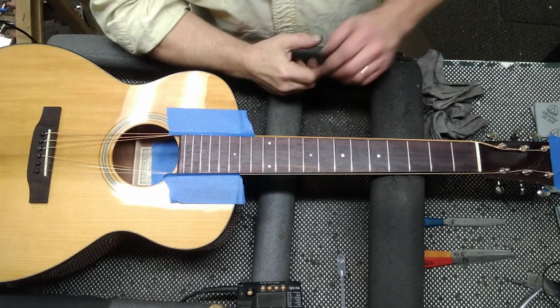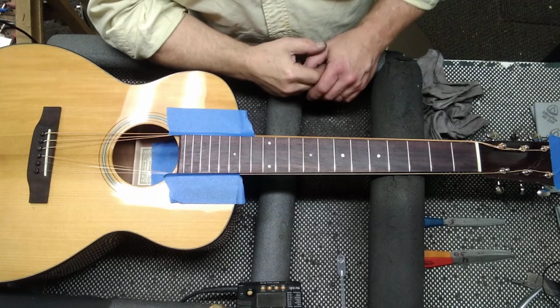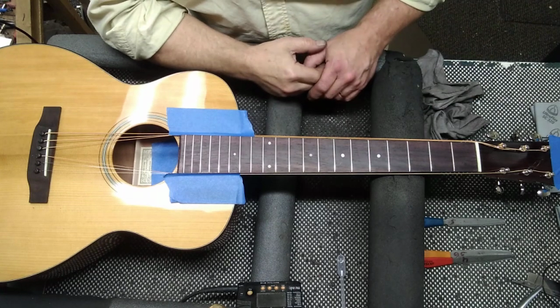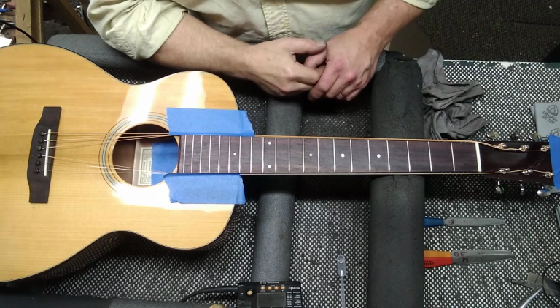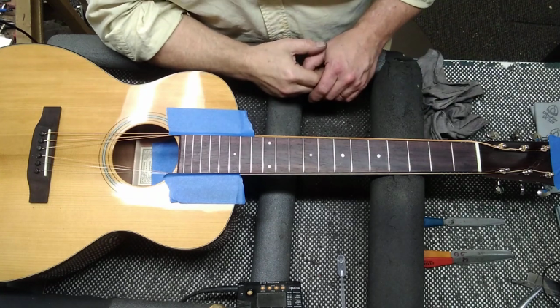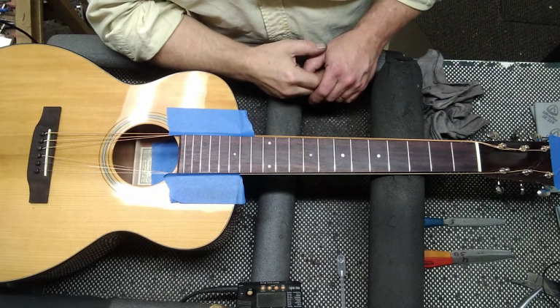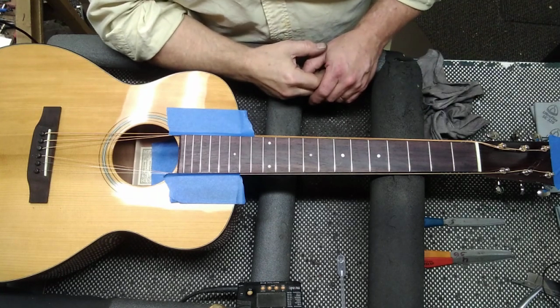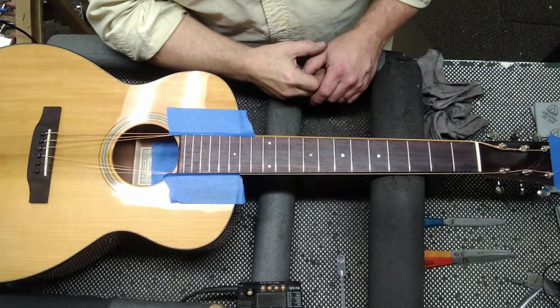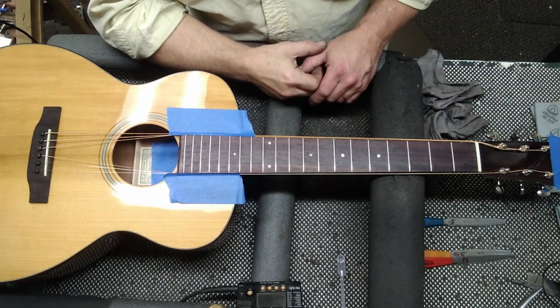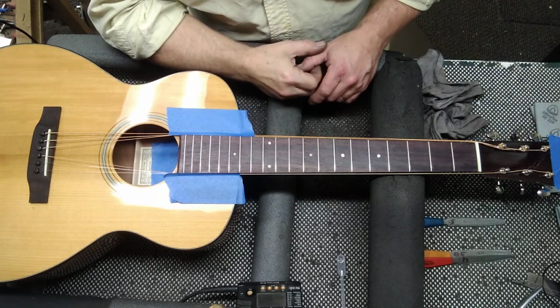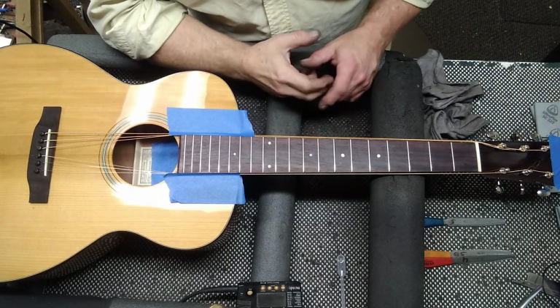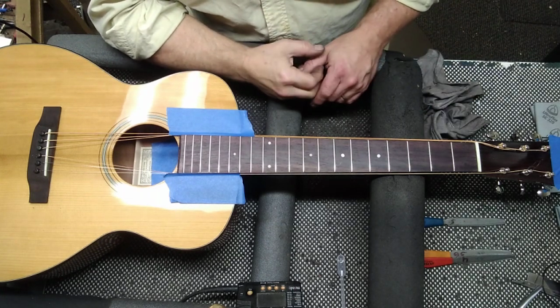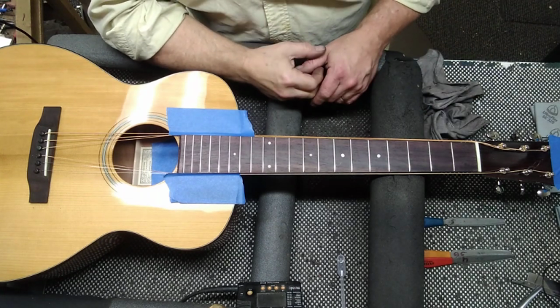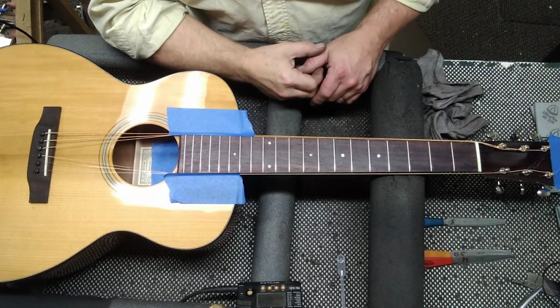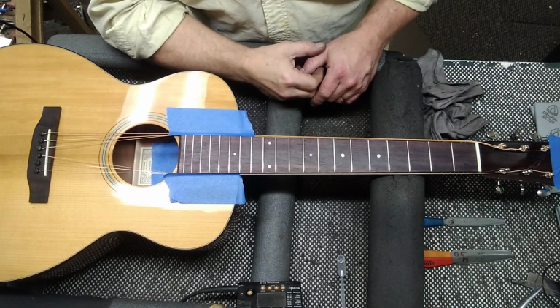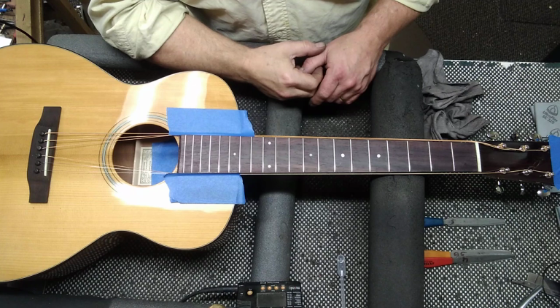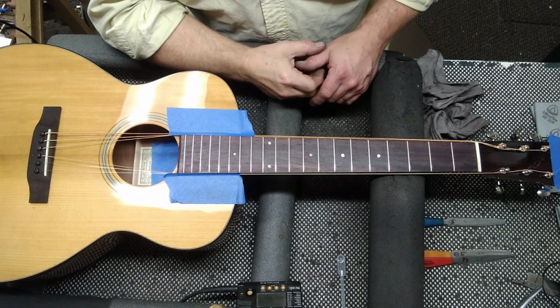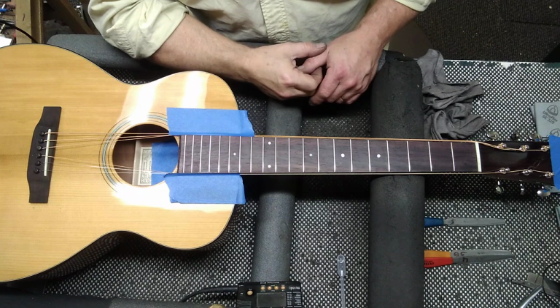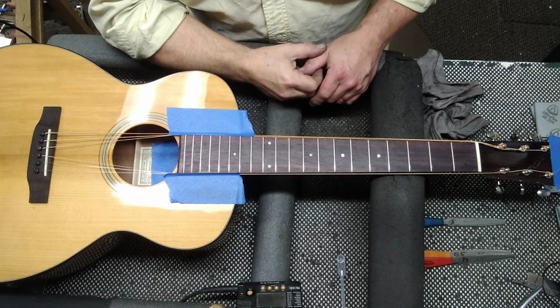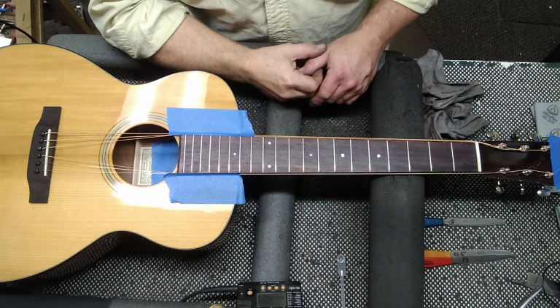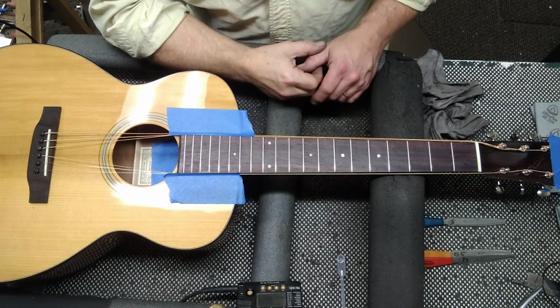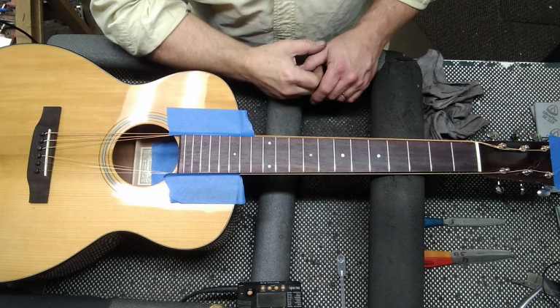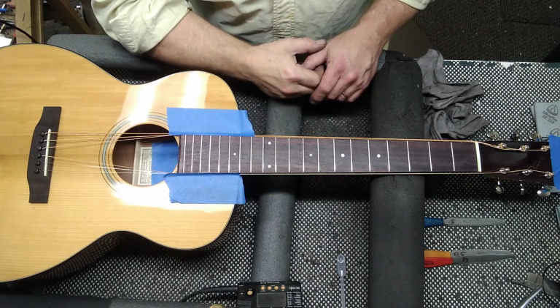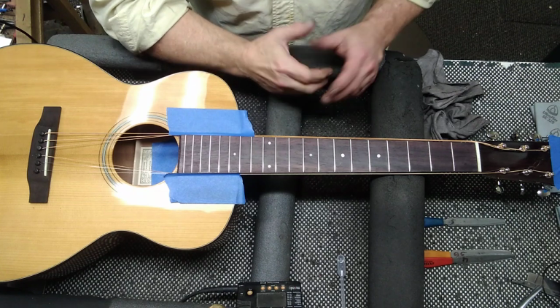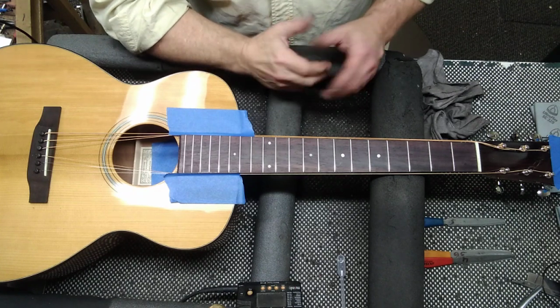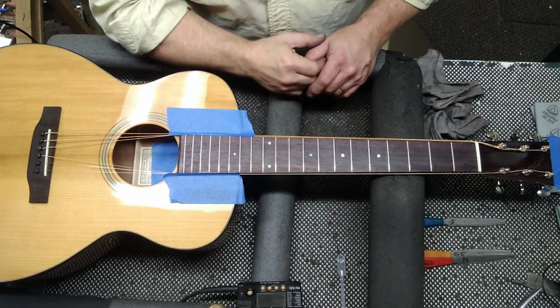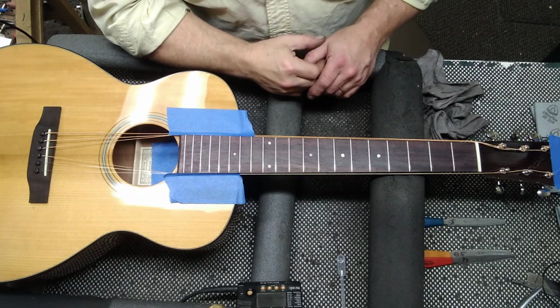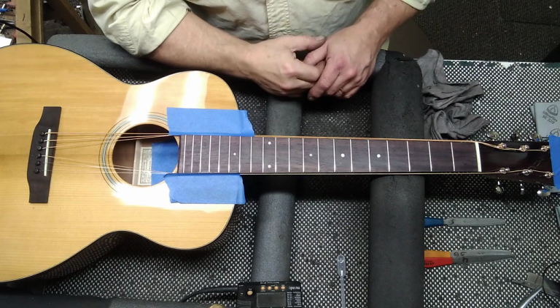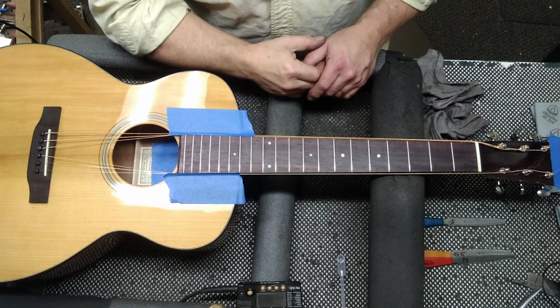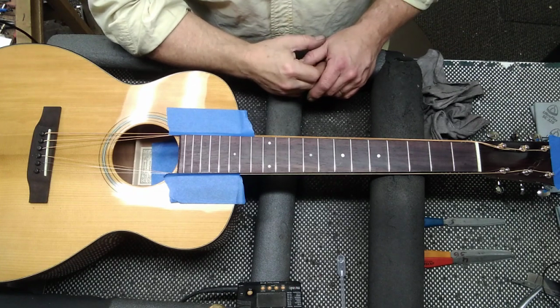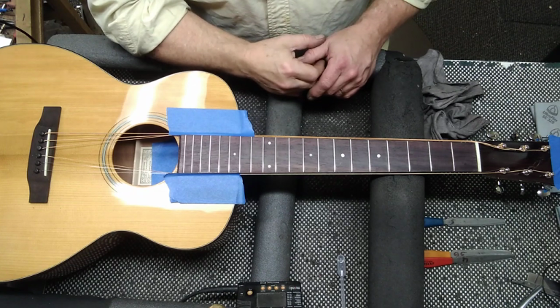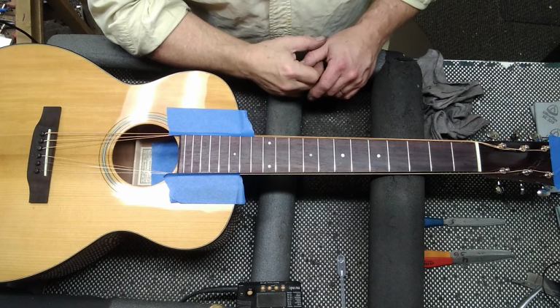Hi, this is Darren Drew from D Drew Guitars. Today I'm going to show you how to level, crown, and polish your frets very quickly and very easily.